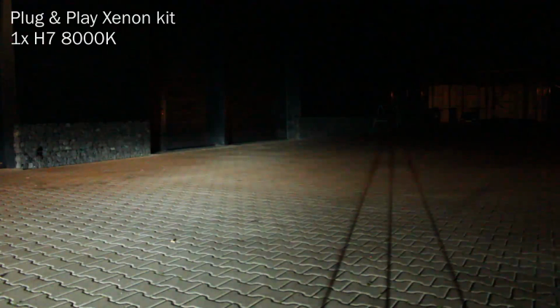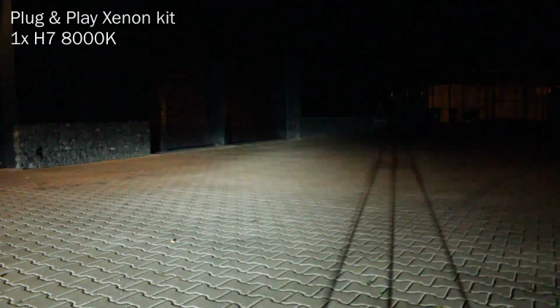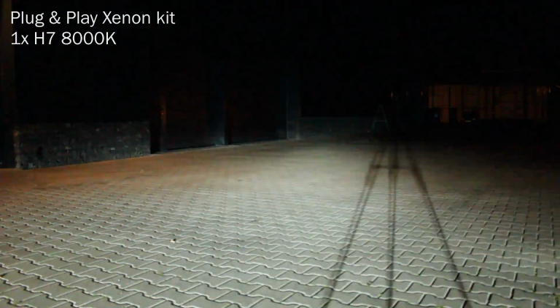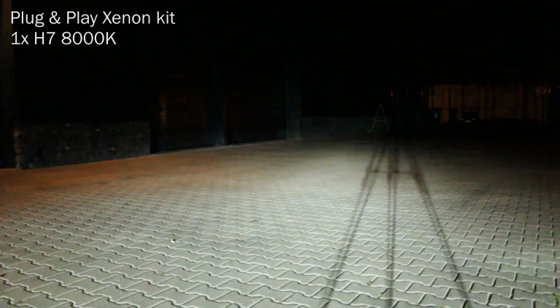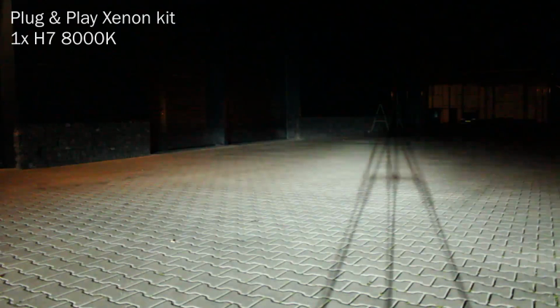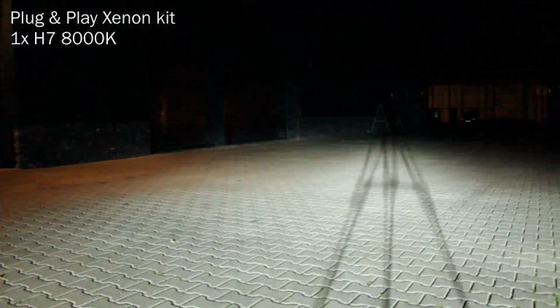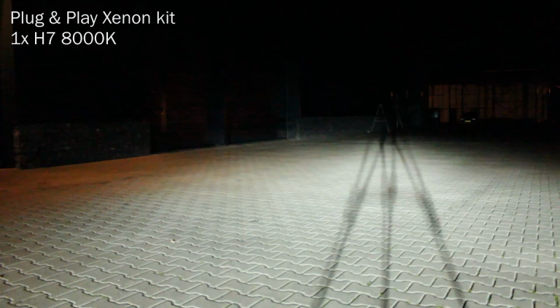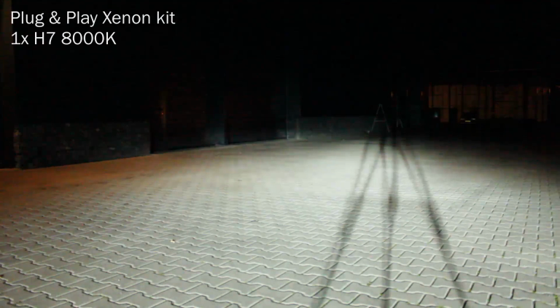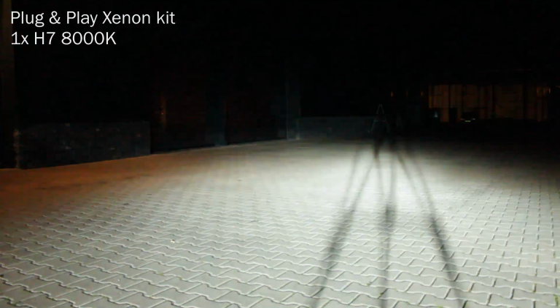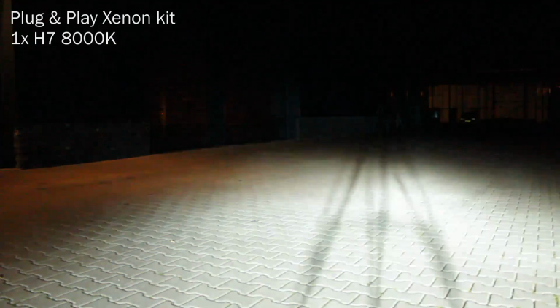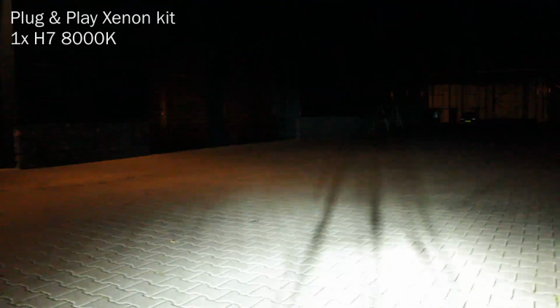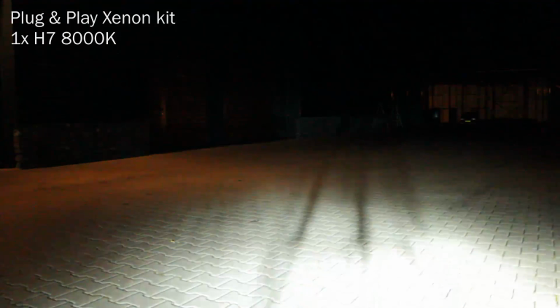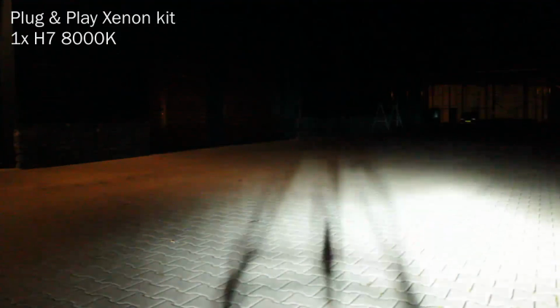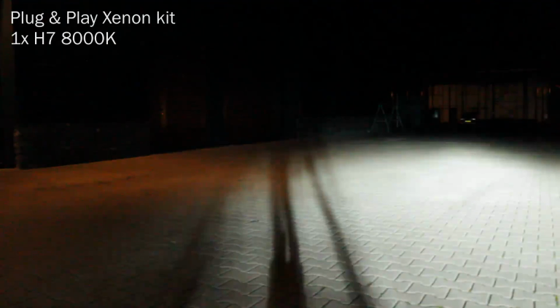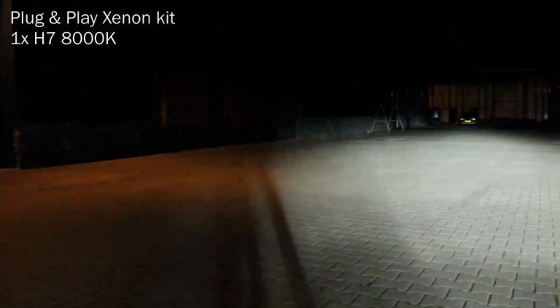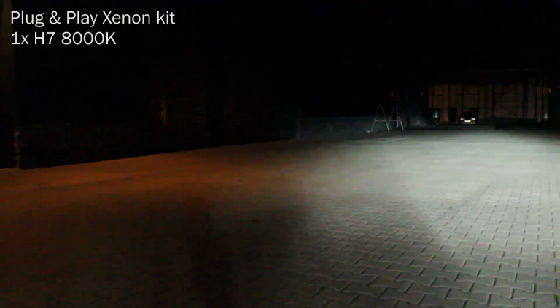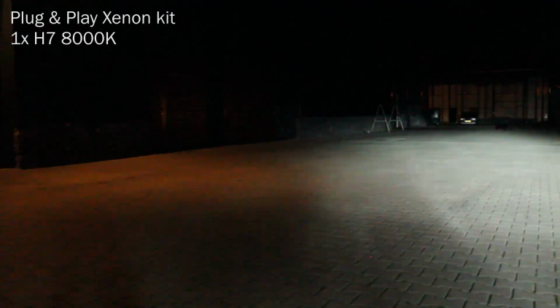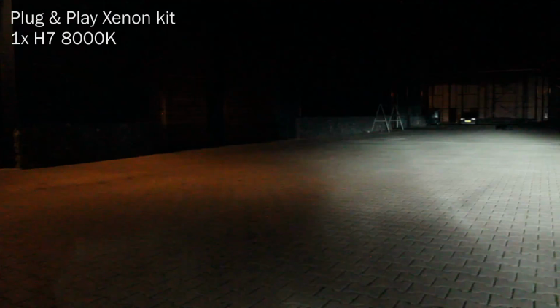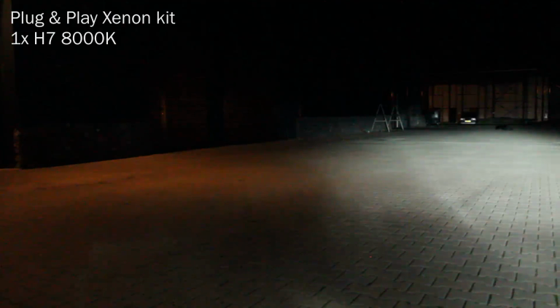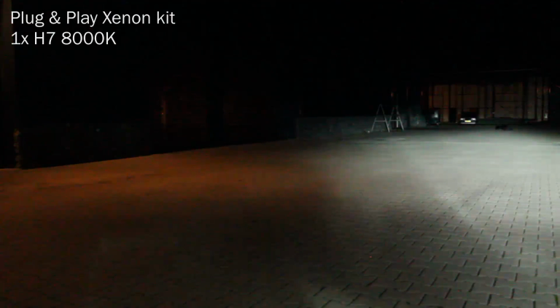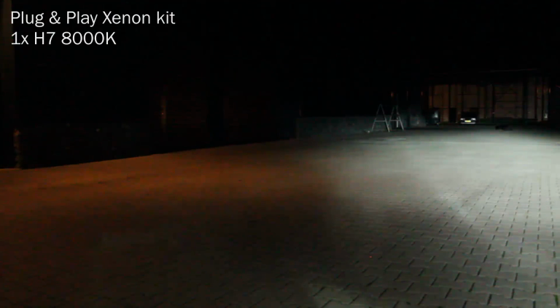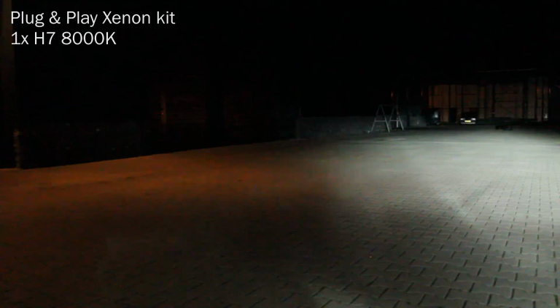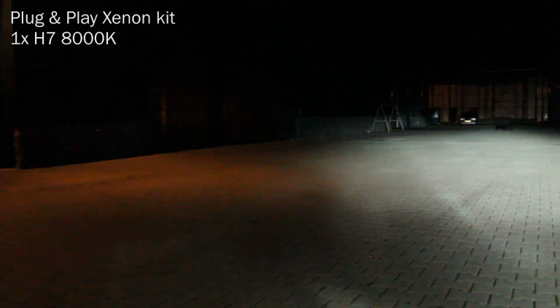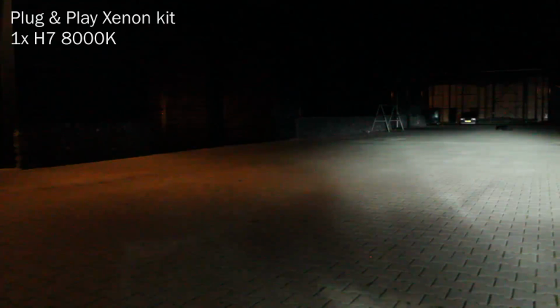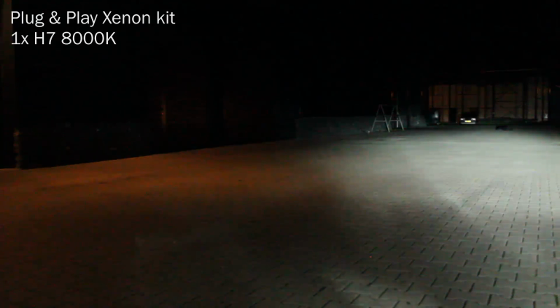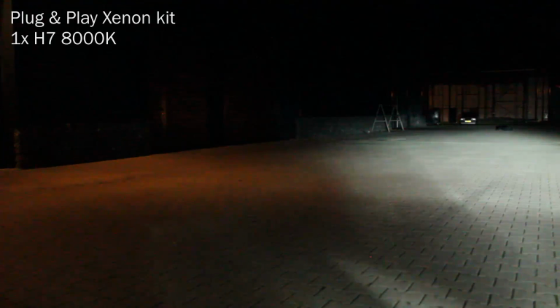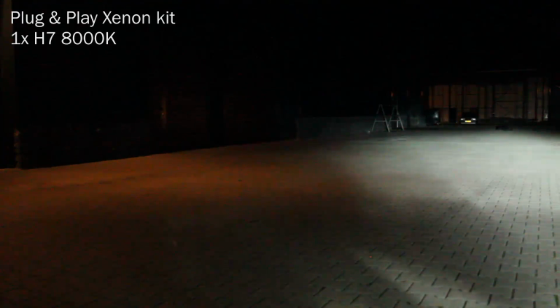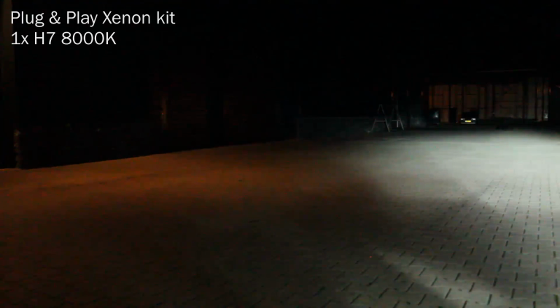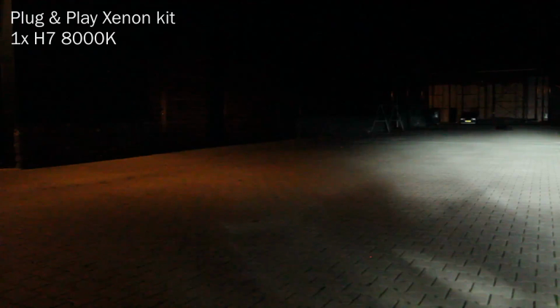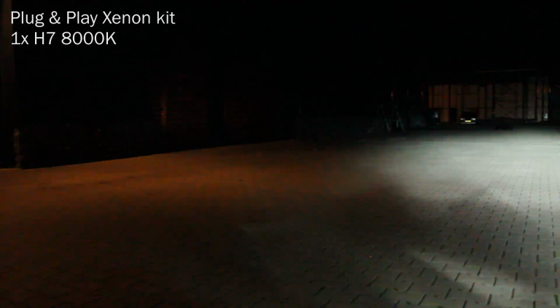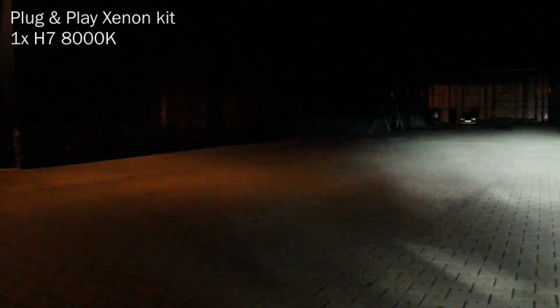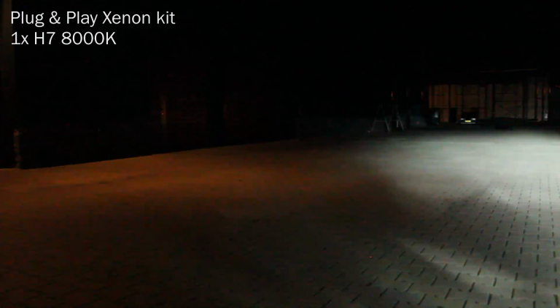Let's take a look at the light output. First, the plug and play Xenon kit — and compare this to the flood of light from the projectors.